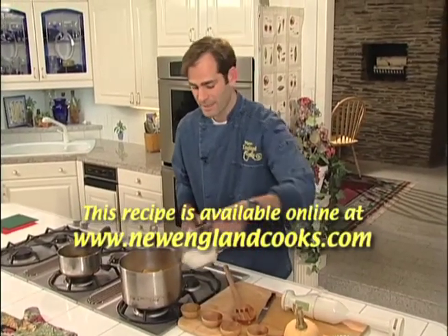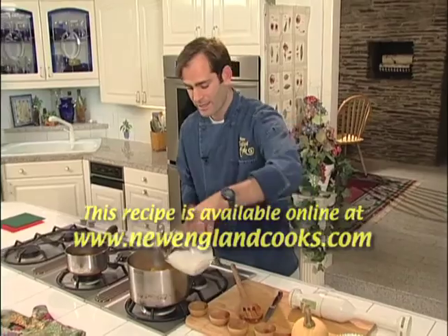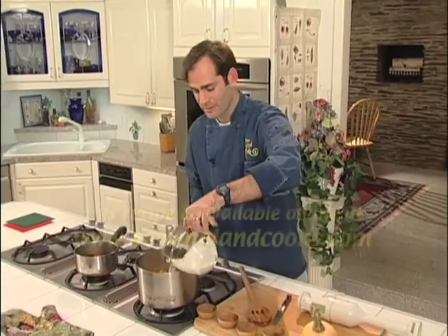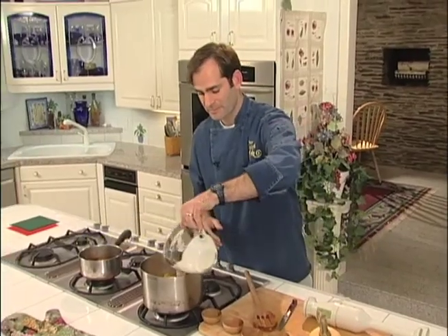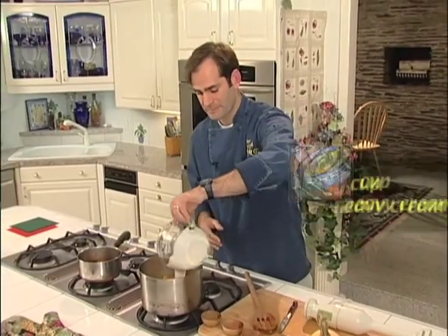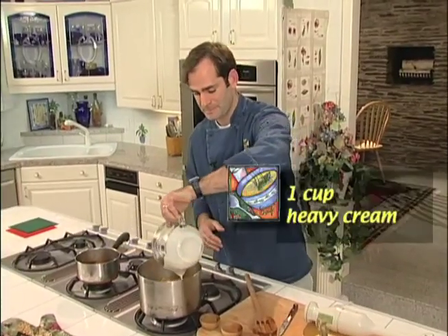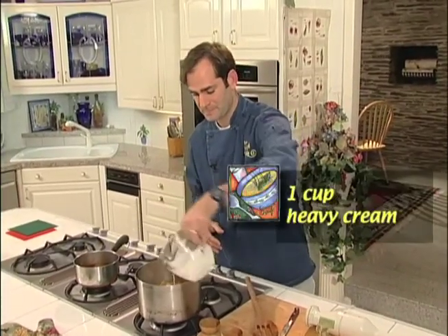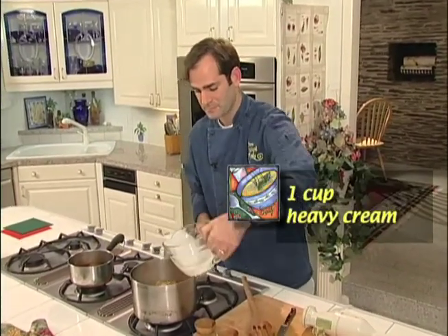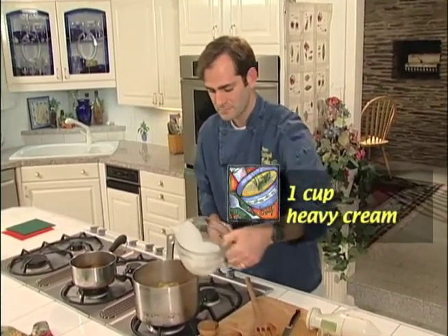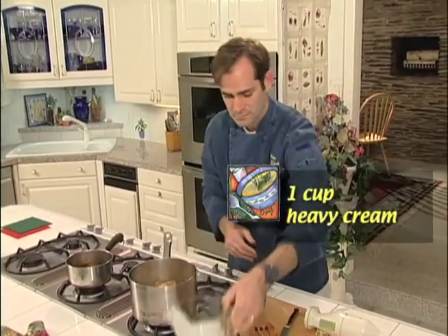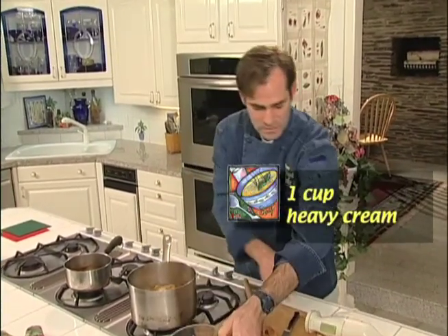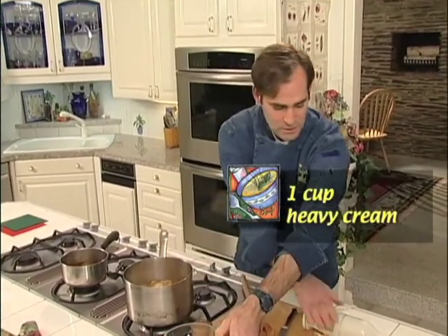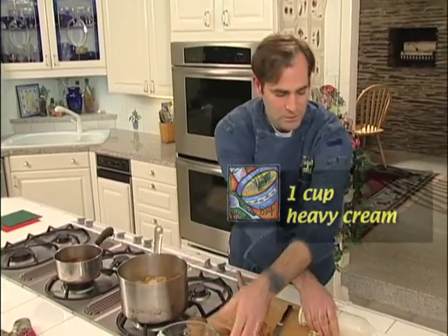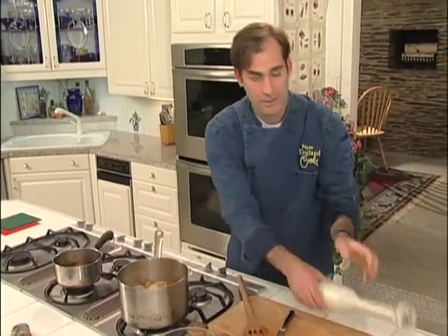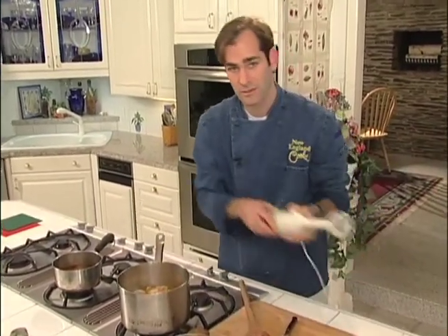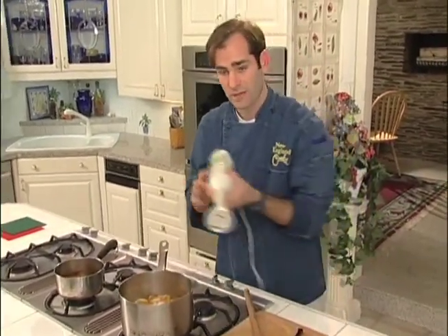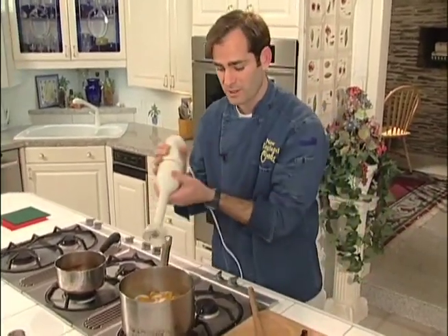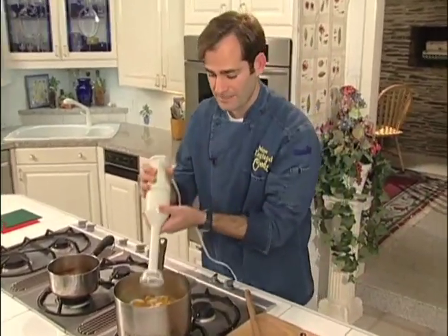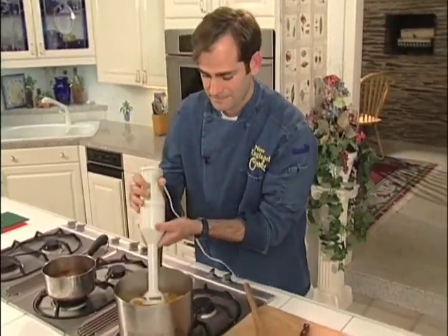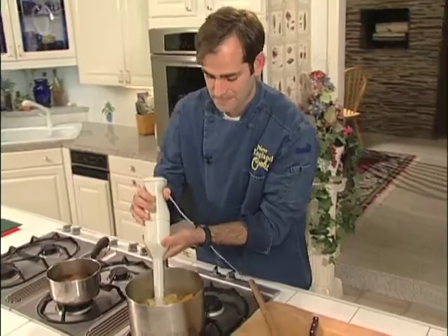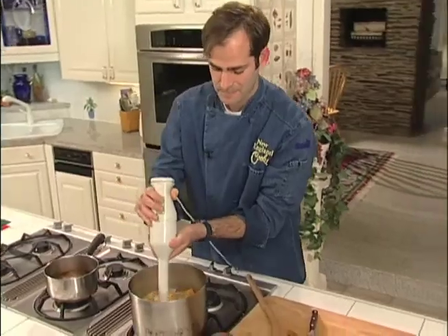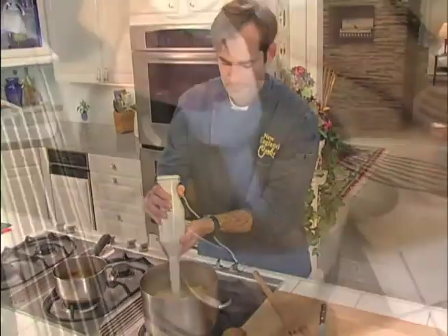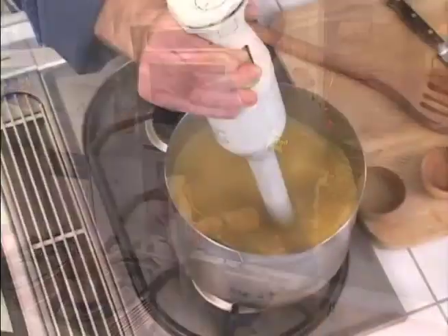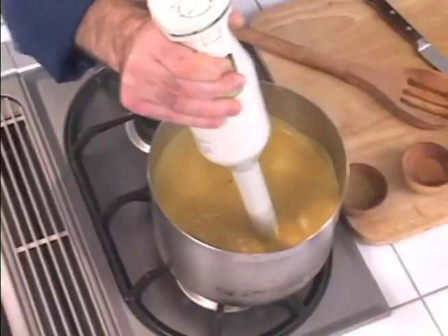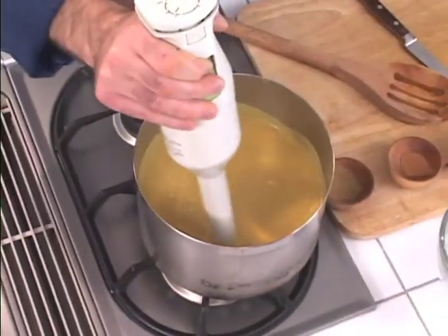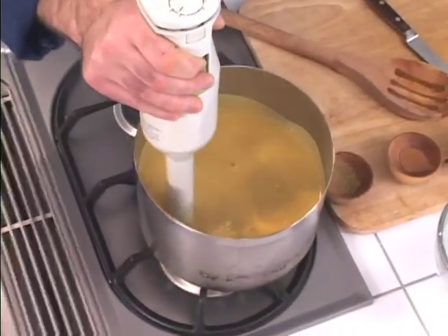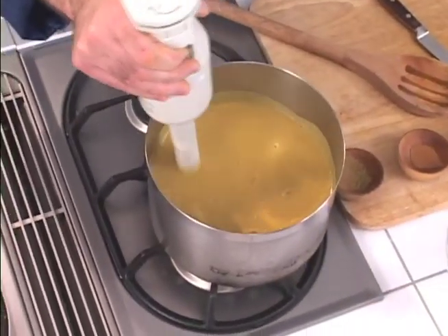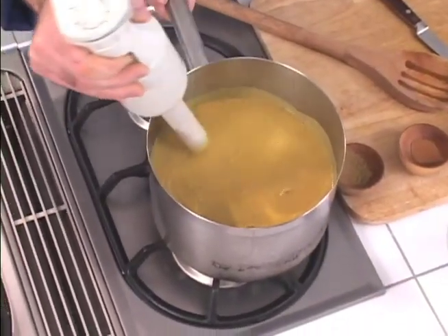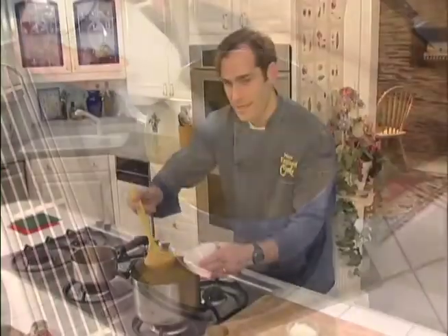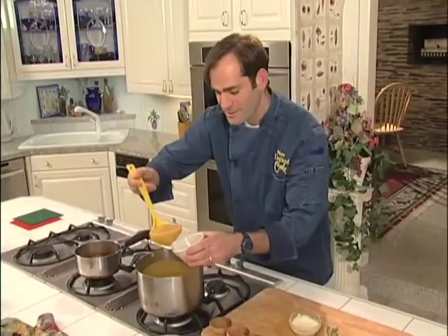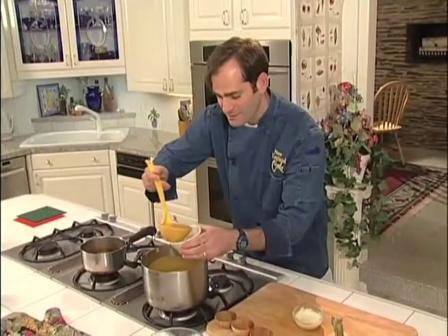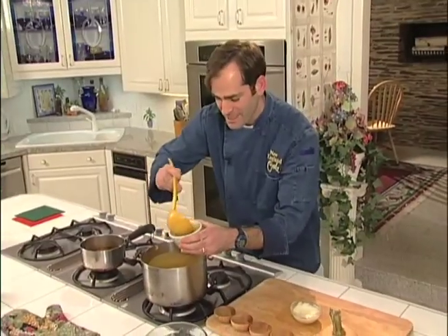We'll add in cream. All that's left to do now is puree it. Wow, this smells great.